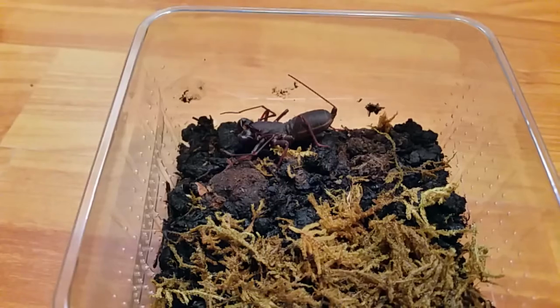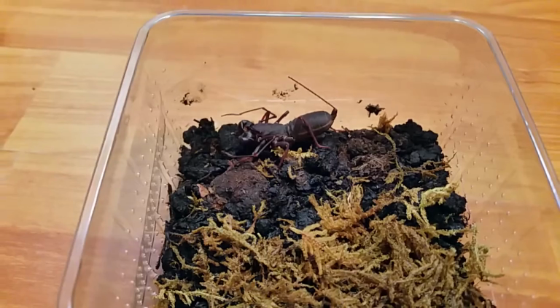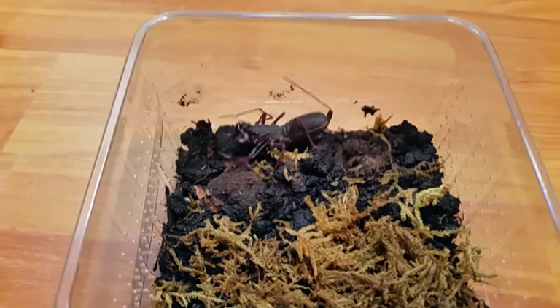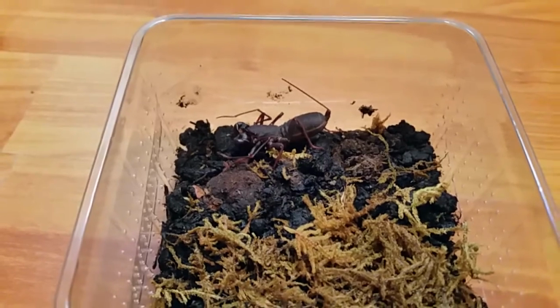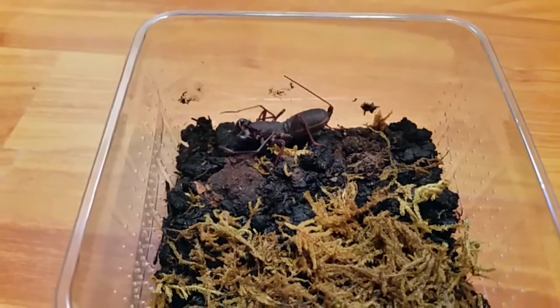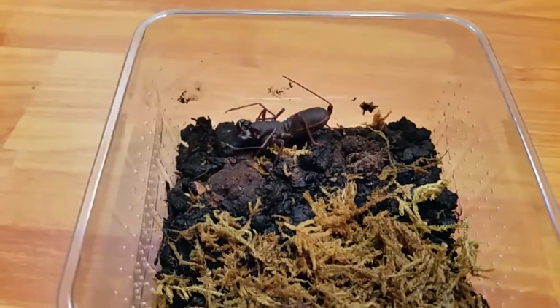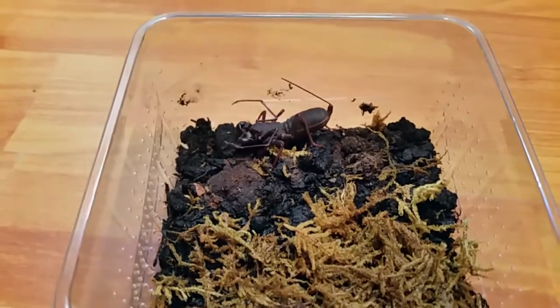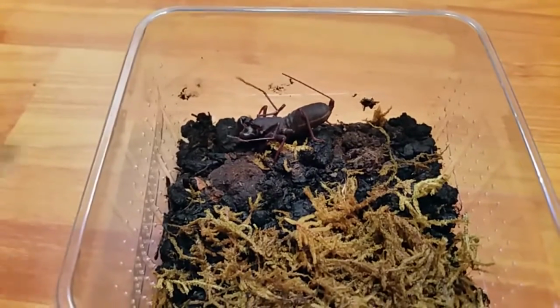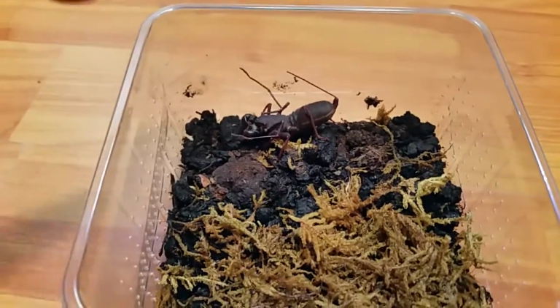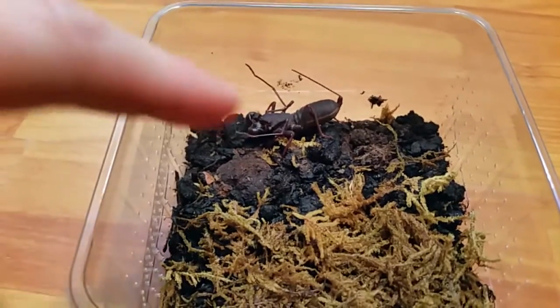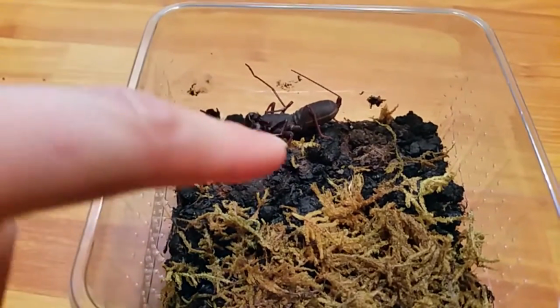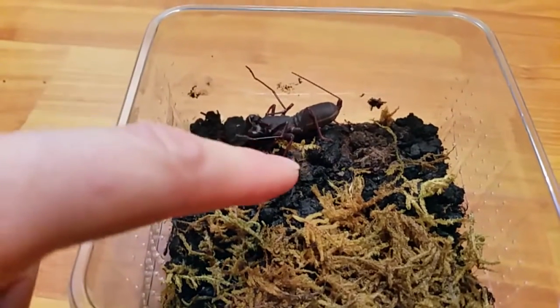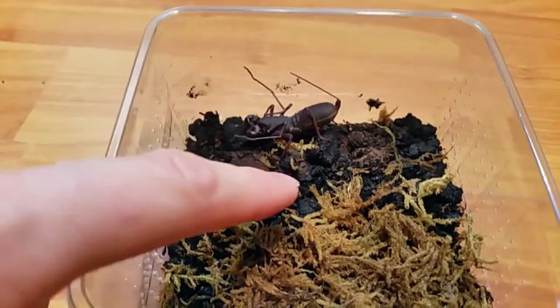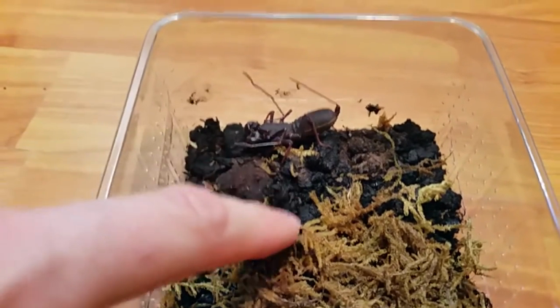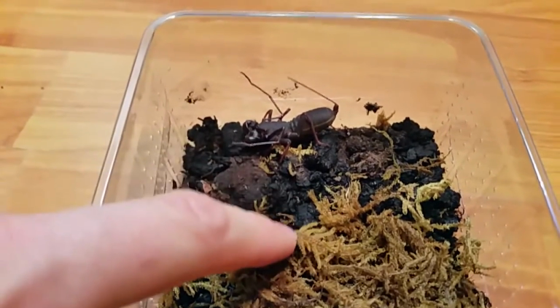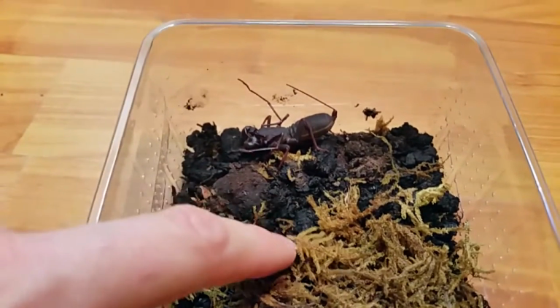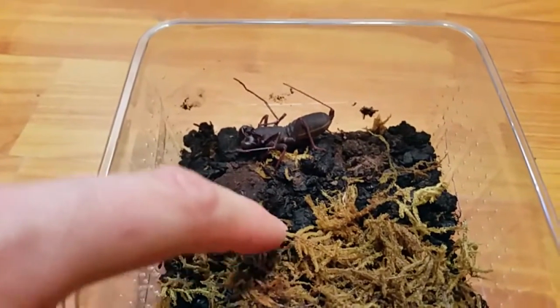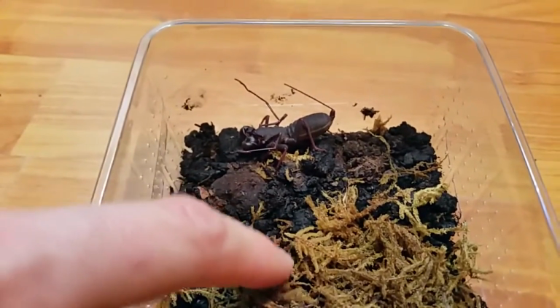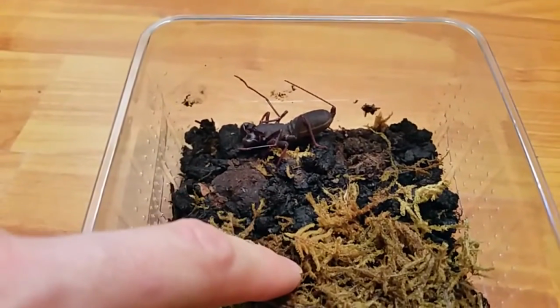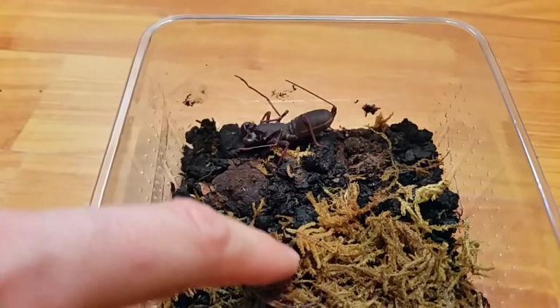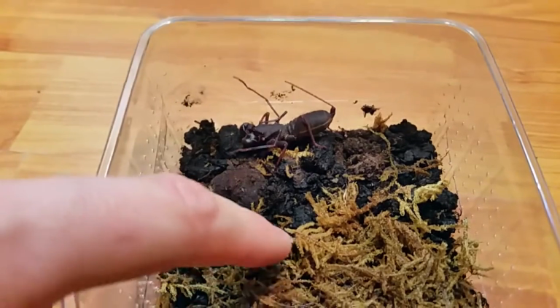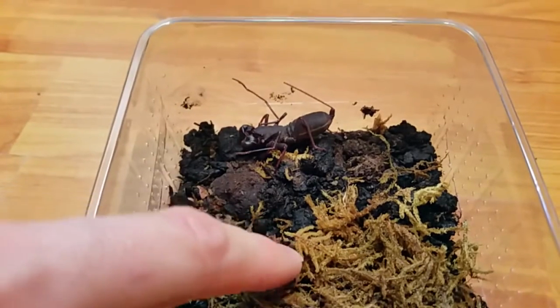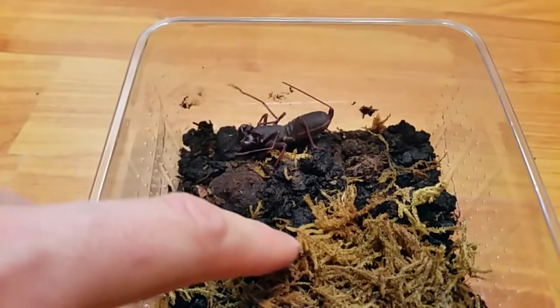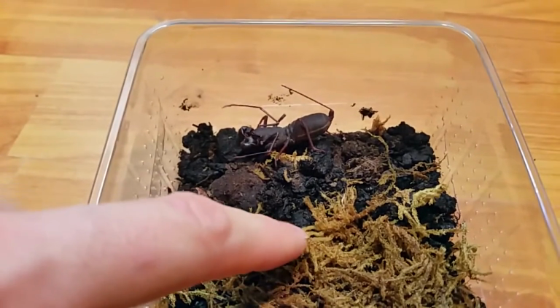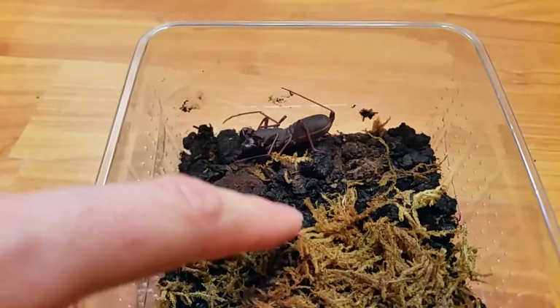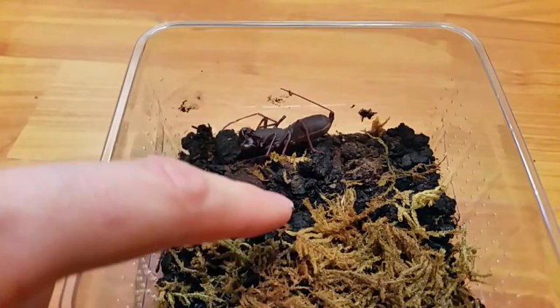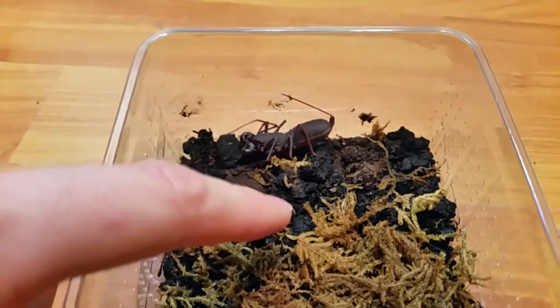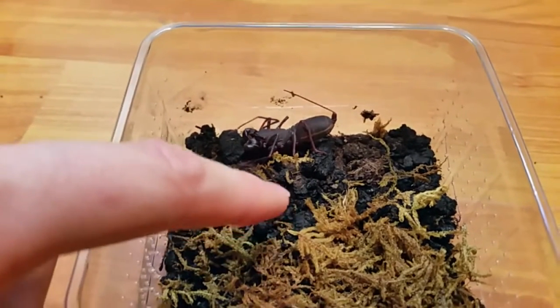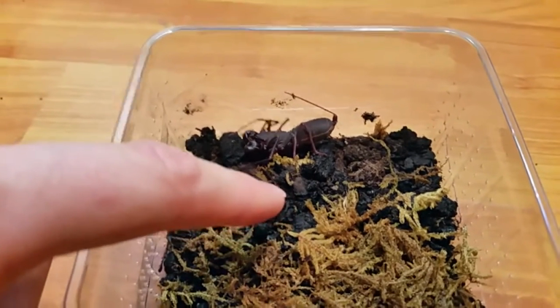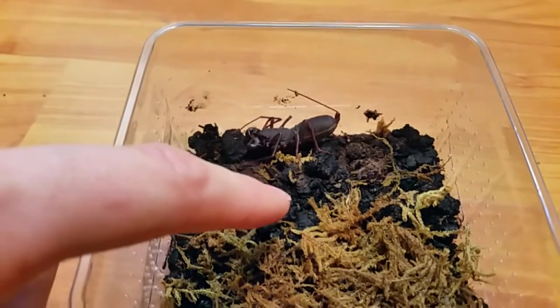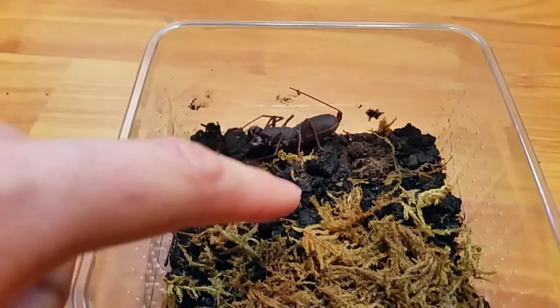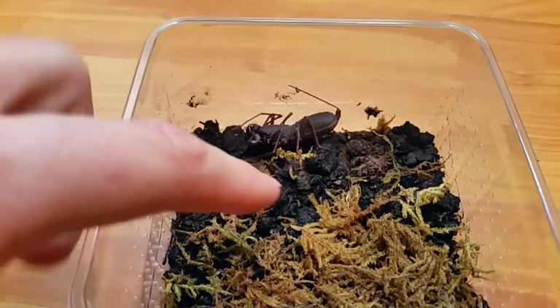Hi guys, today's video is a new additions video. I will make separate parts to this video as I've got a couple of new additions.